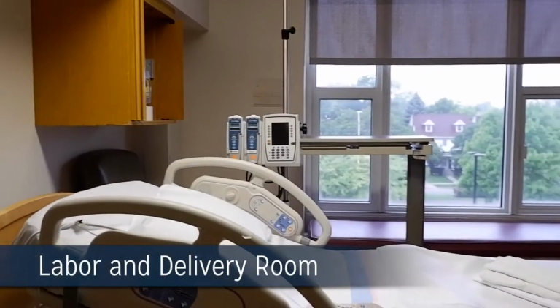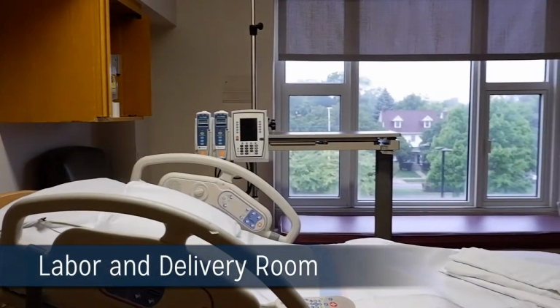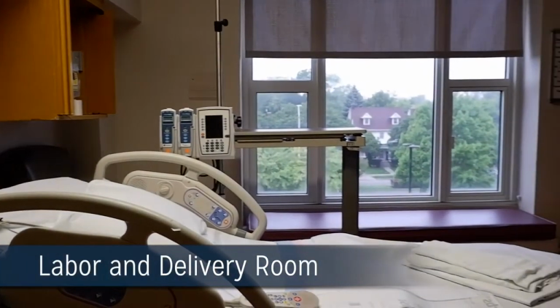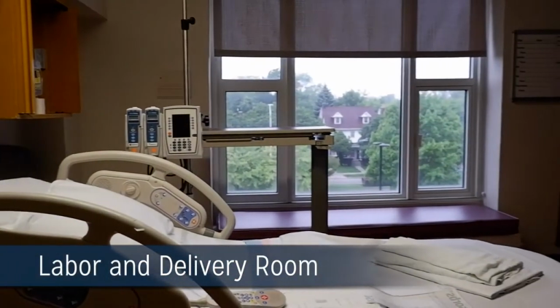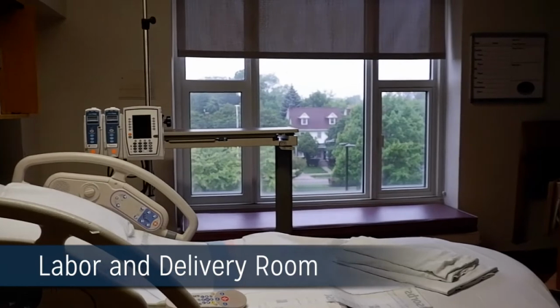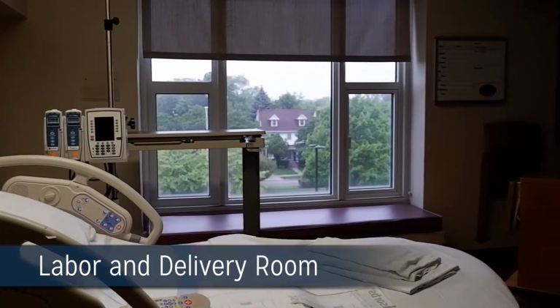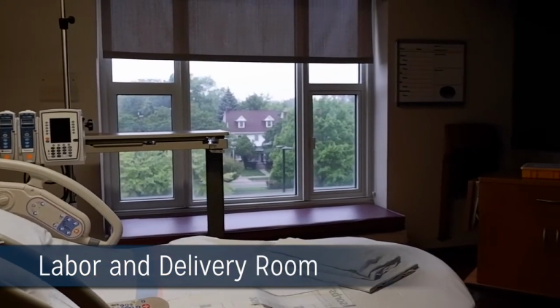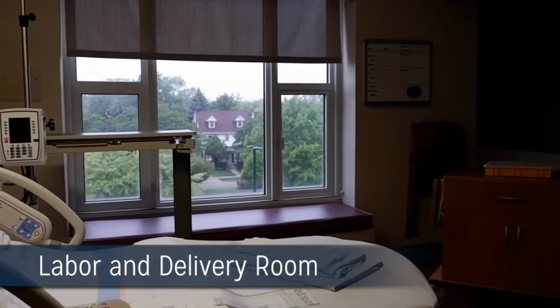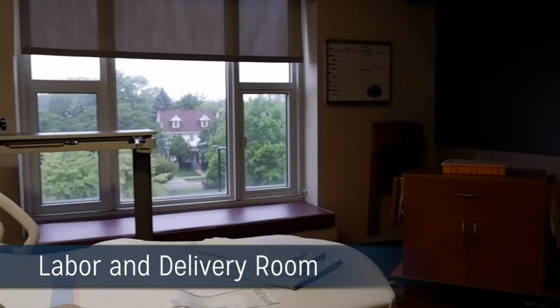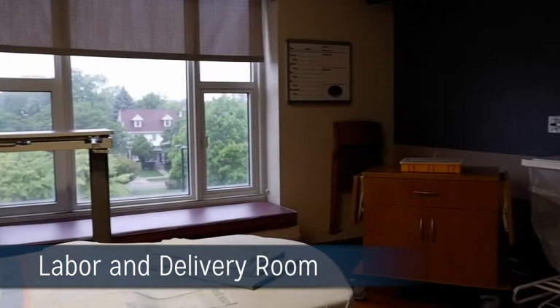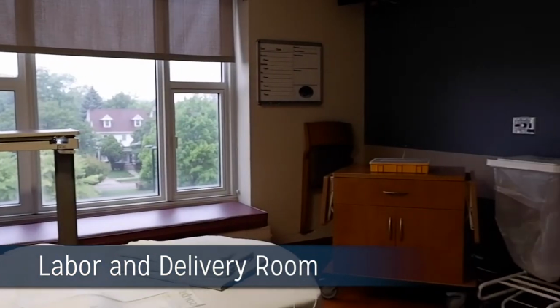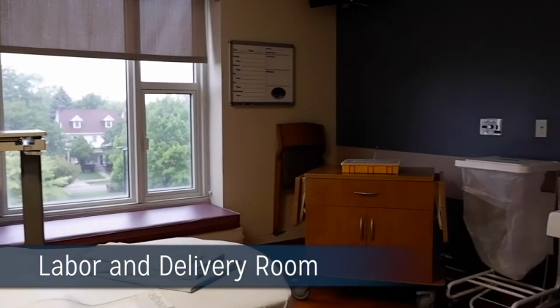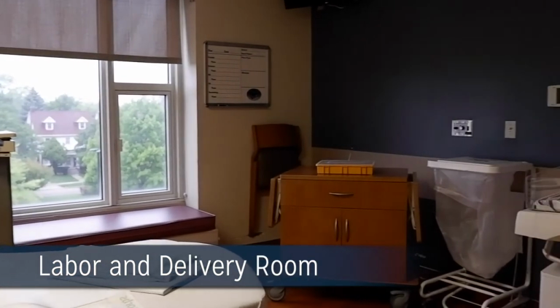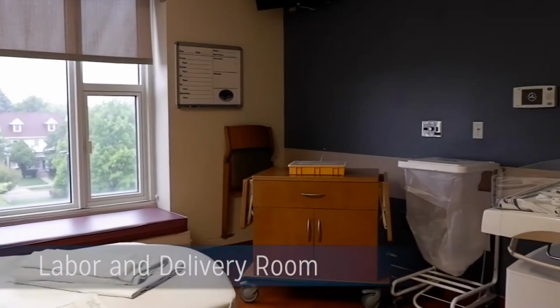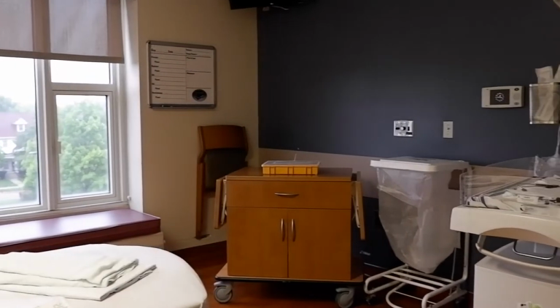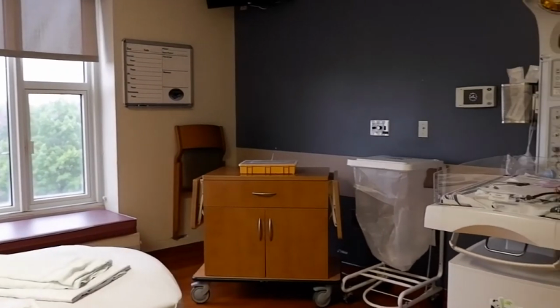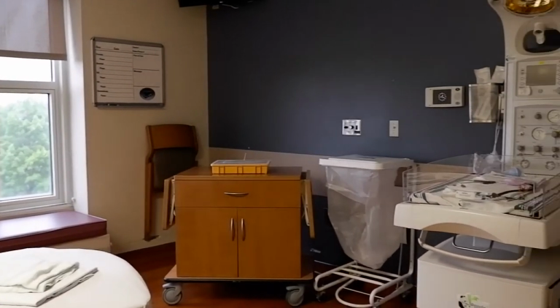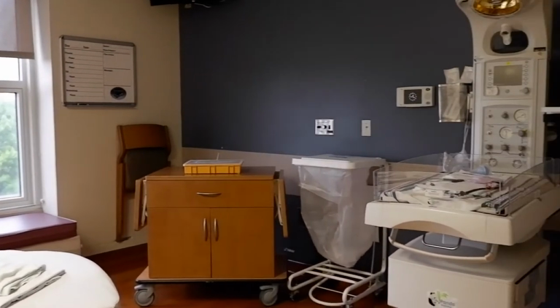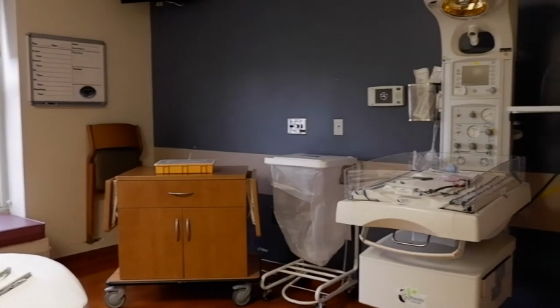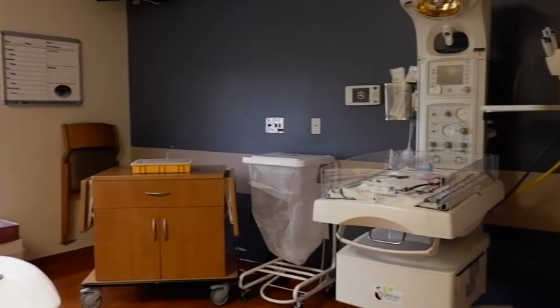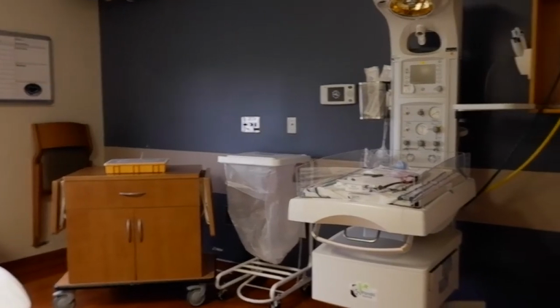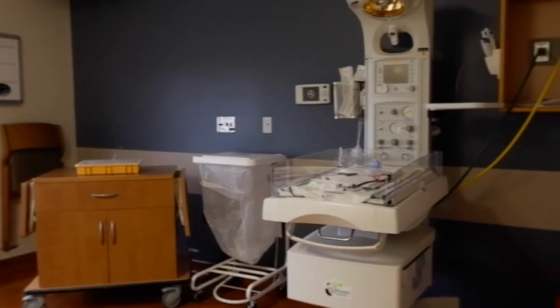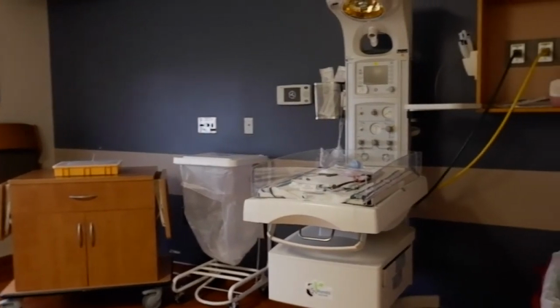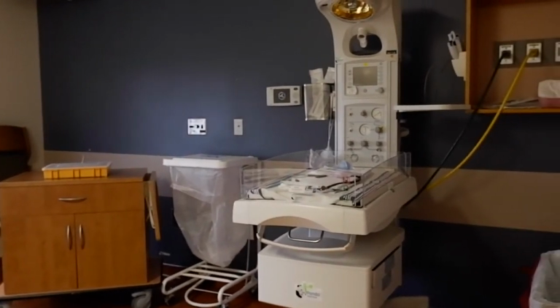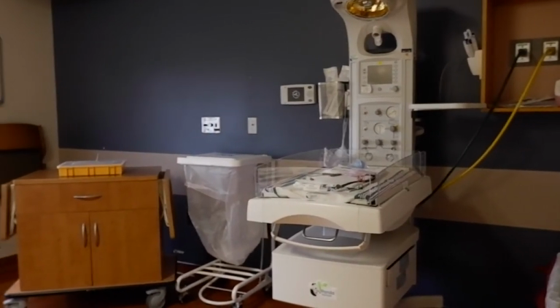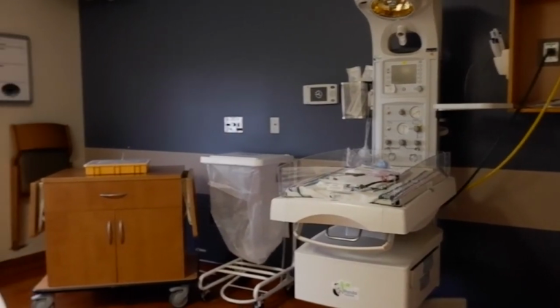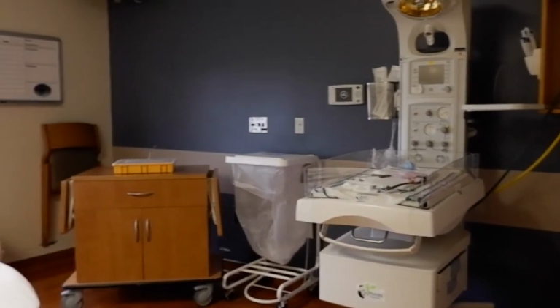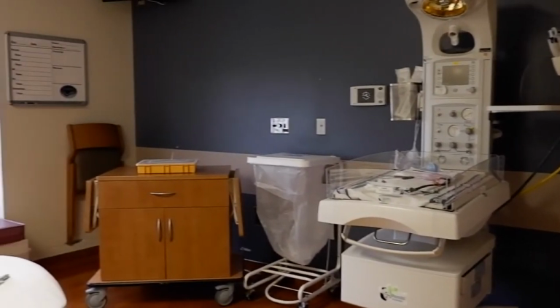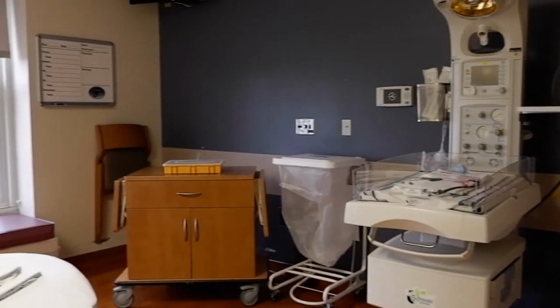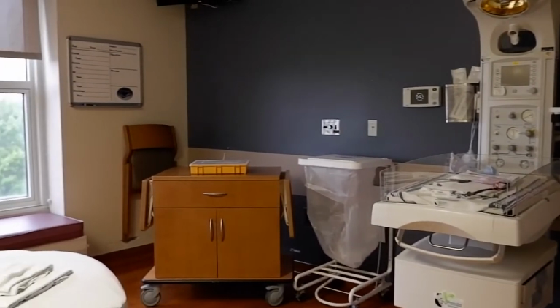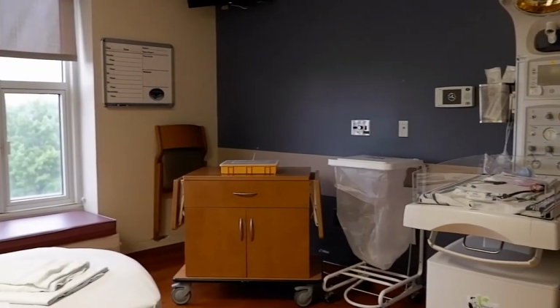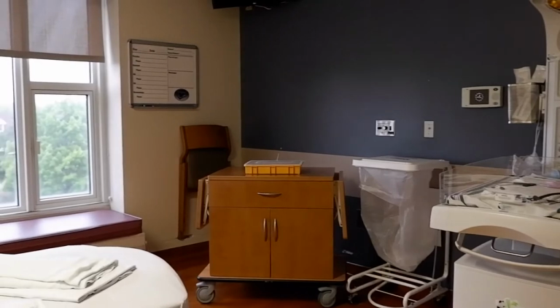This is a typical labor and delivery room equipped with all the essentials for an intimate delivery with the patient and her family, but able to accommodate additional team members such as the NICU for our high-risk deliveries.